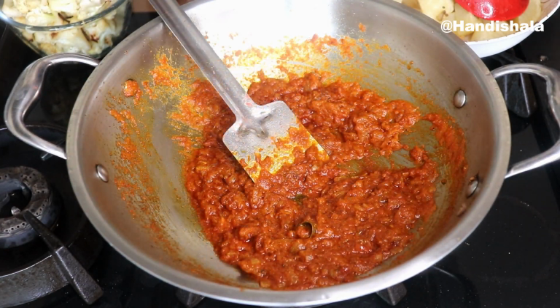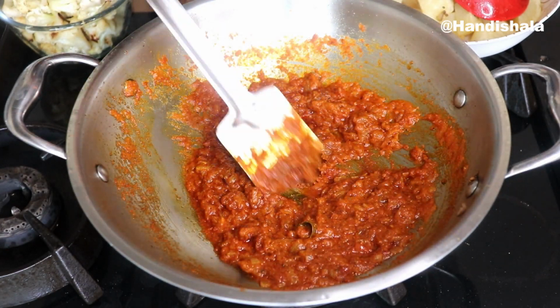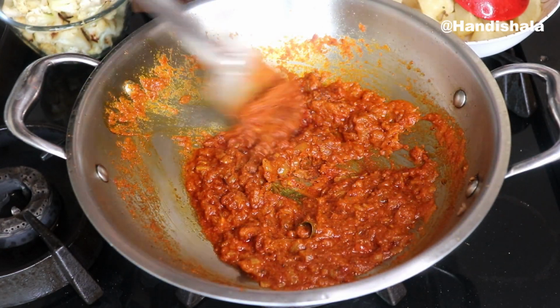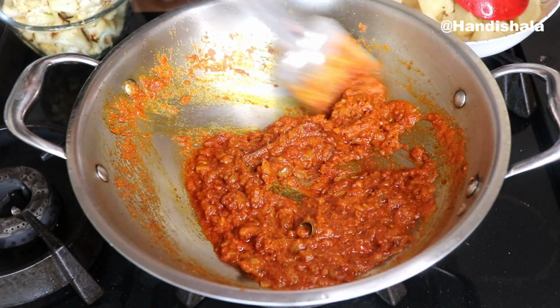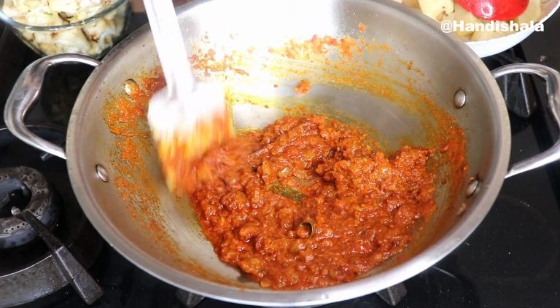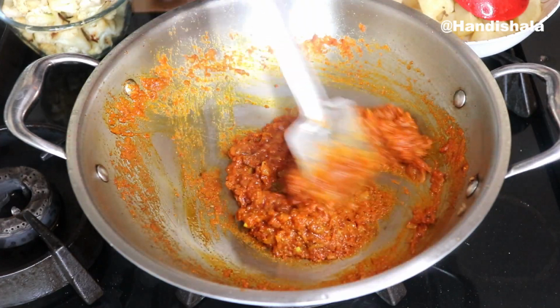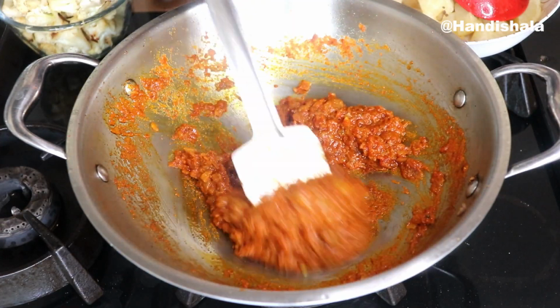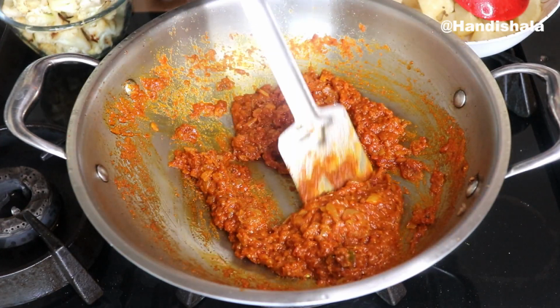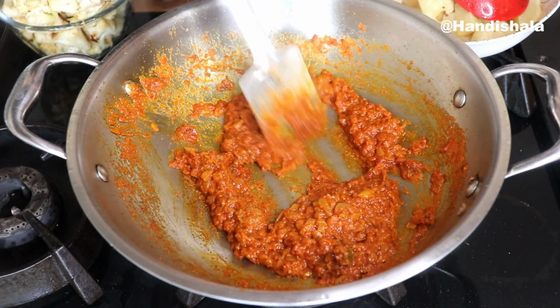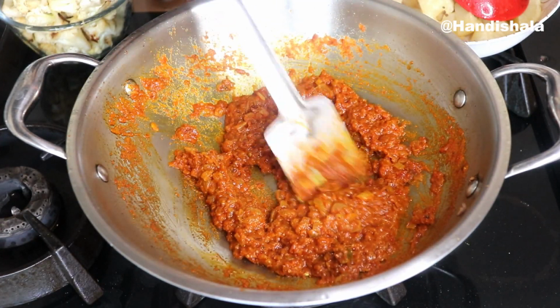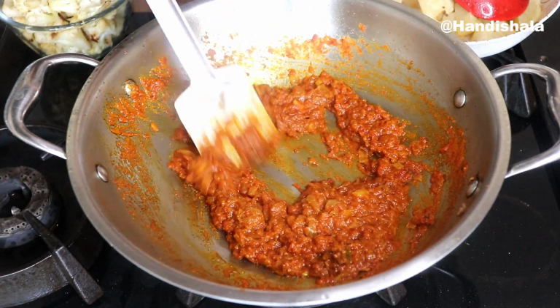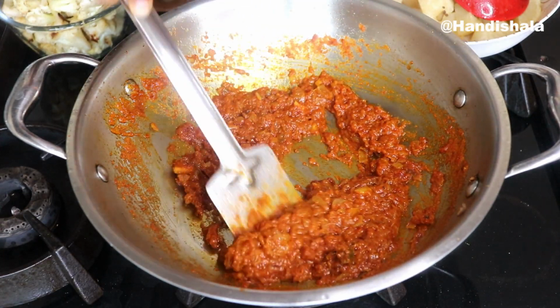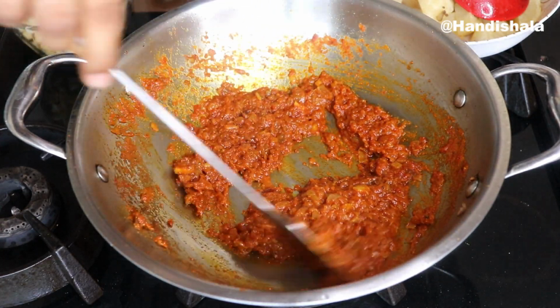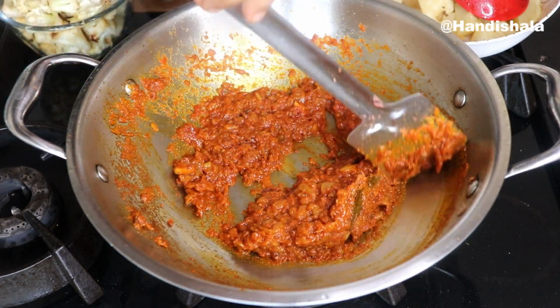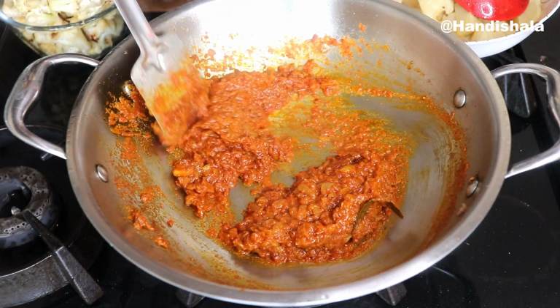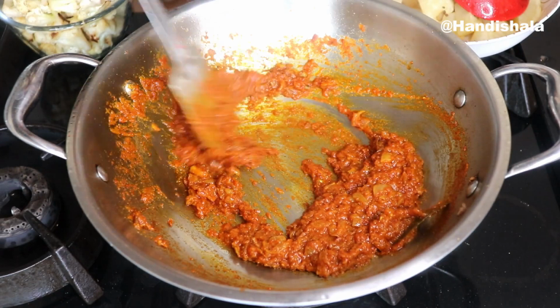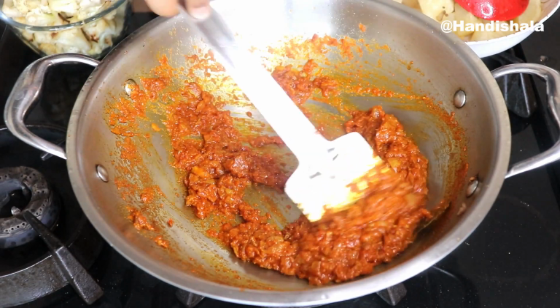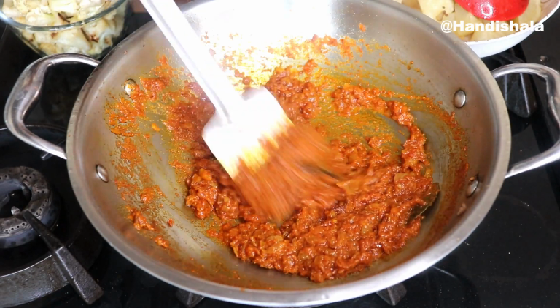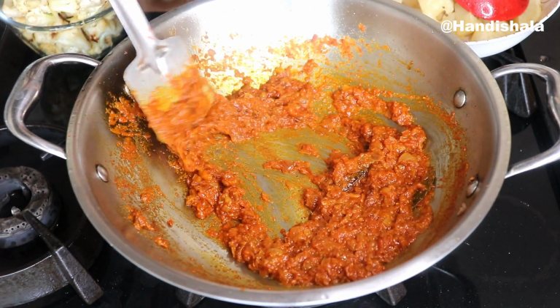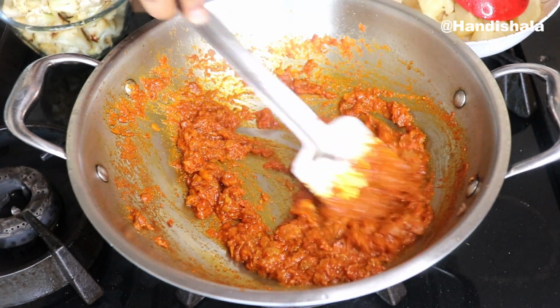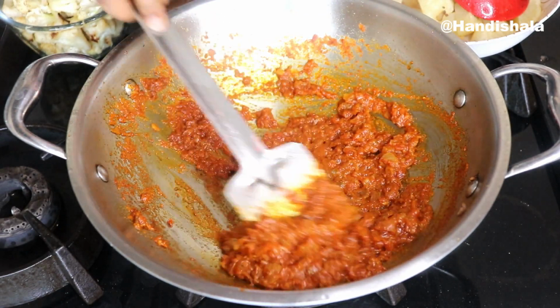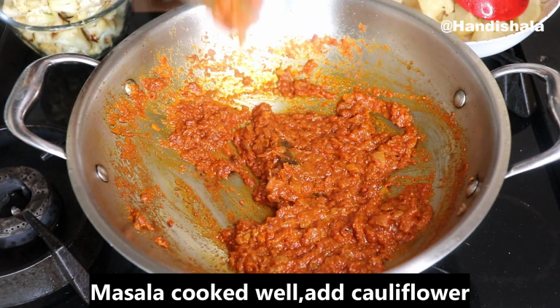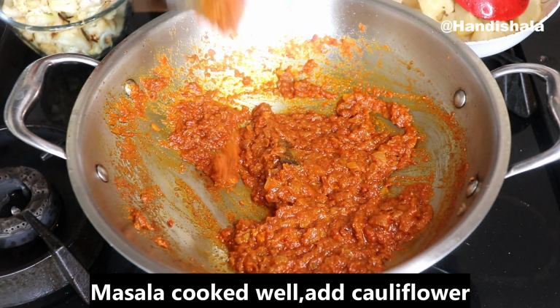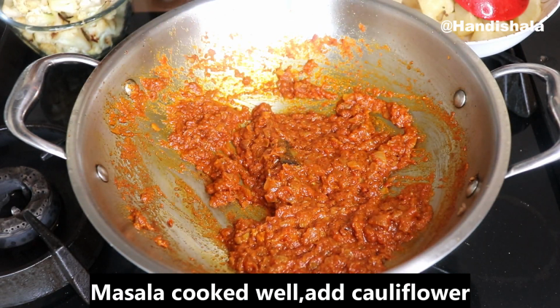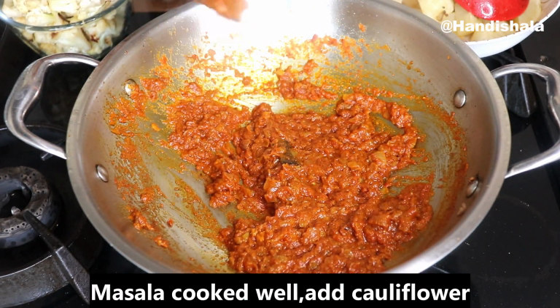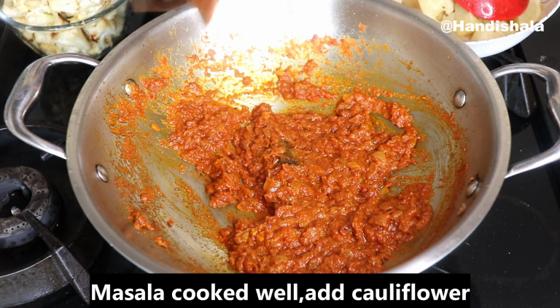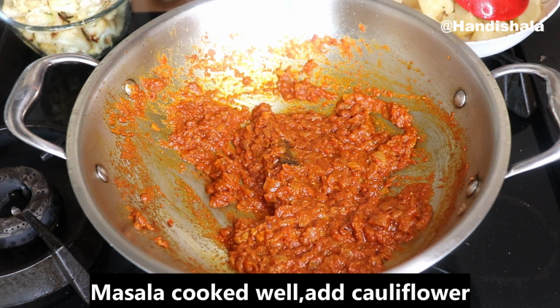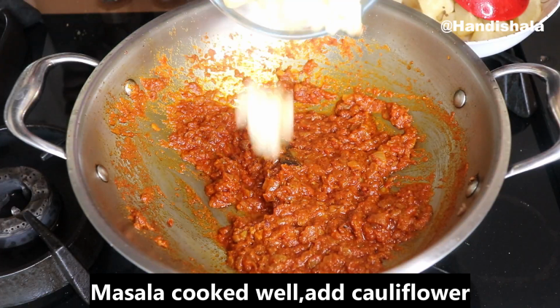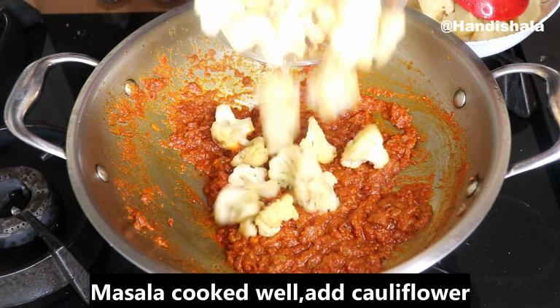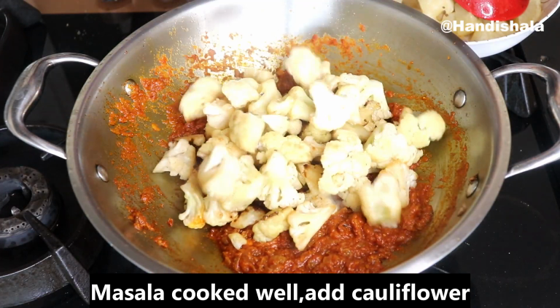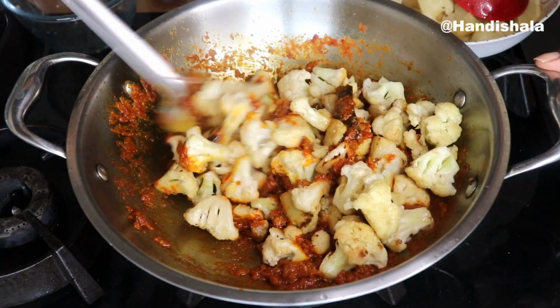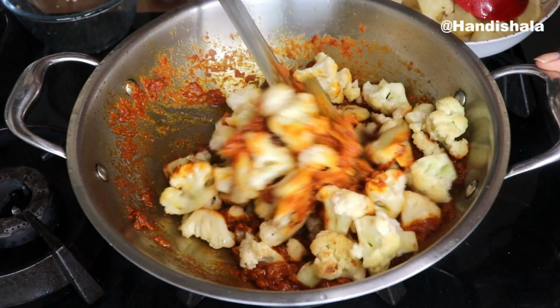We will prepare our masala with a little bit. If the masala is cooked, we will cut it at about 80% done. Then we will finish making the masala.